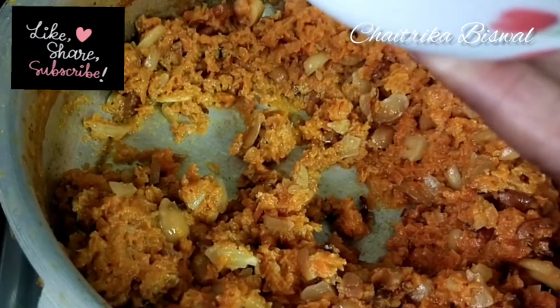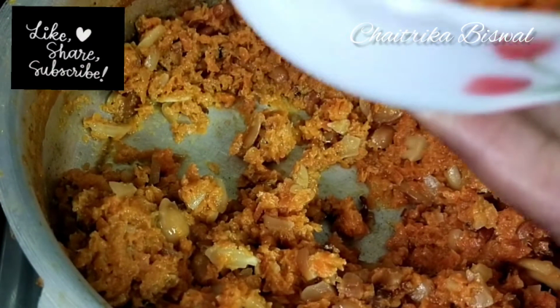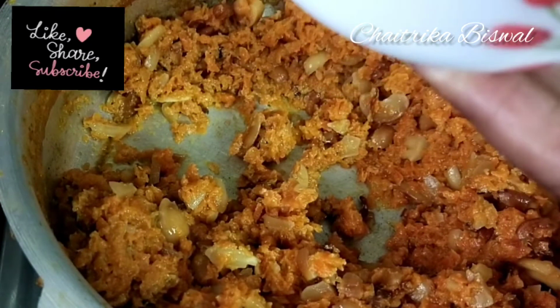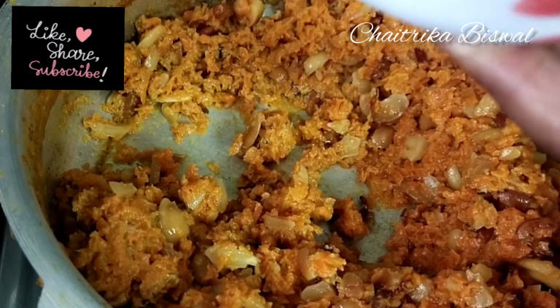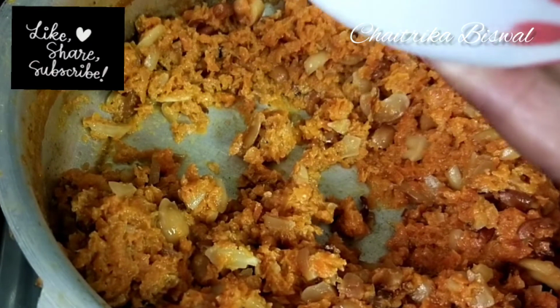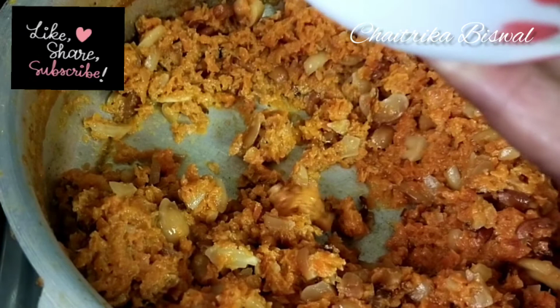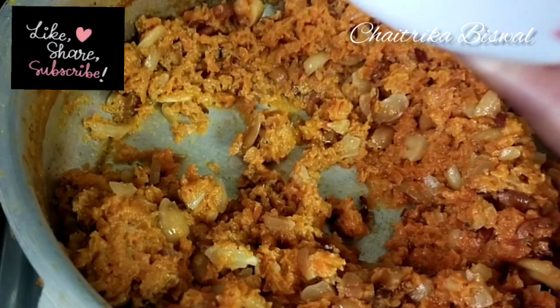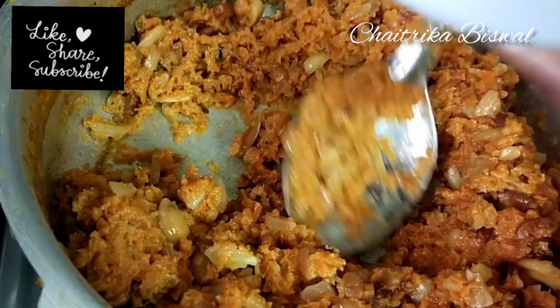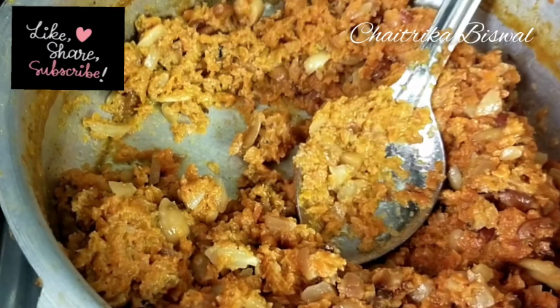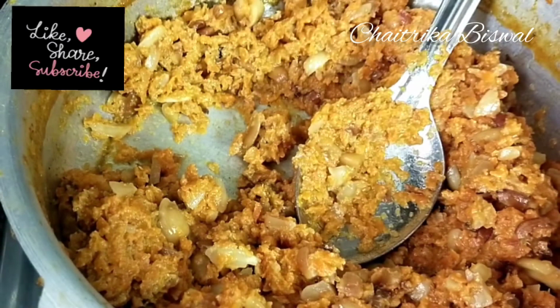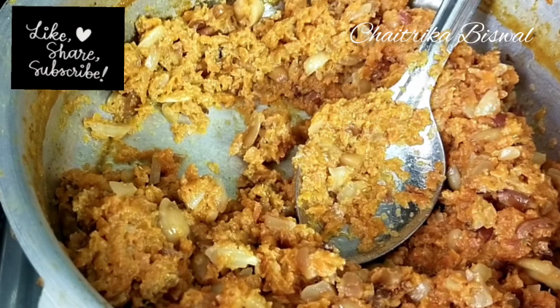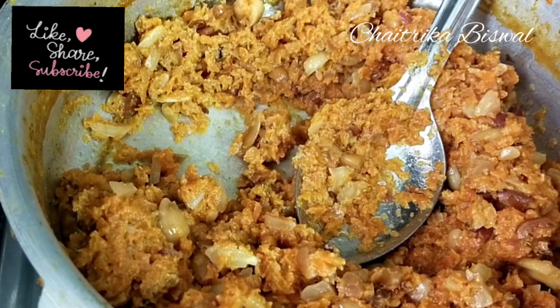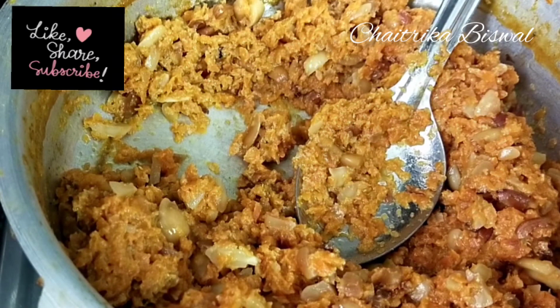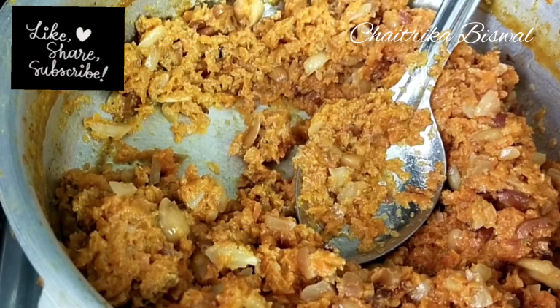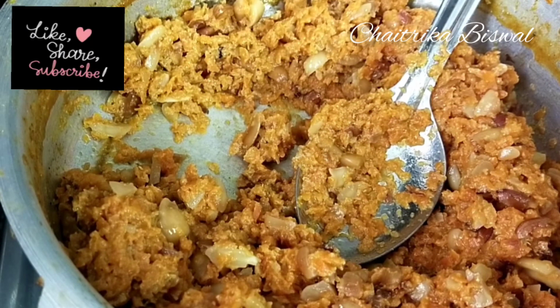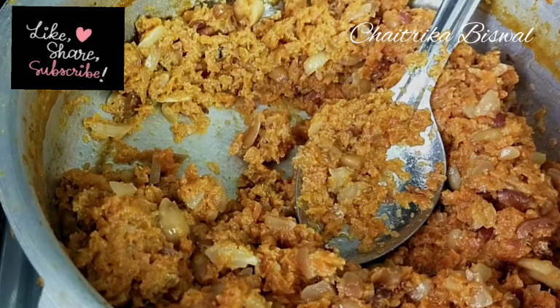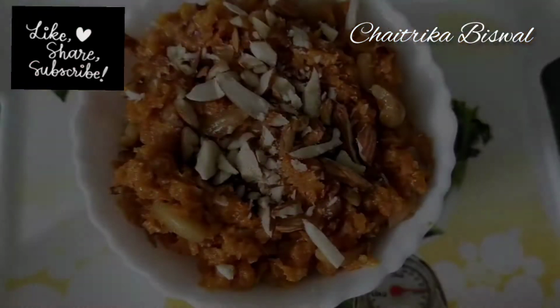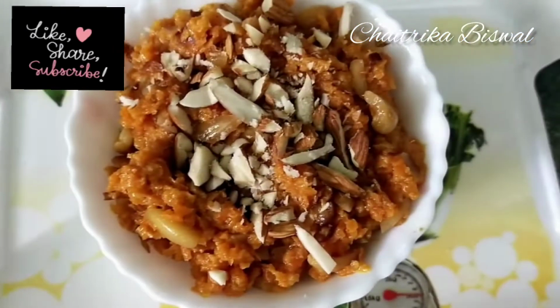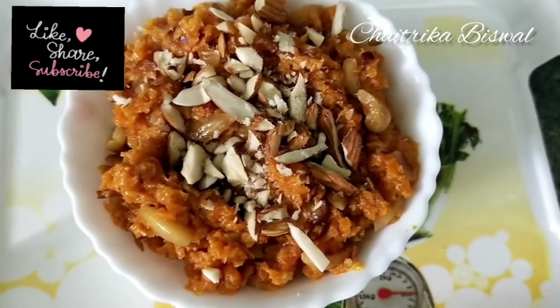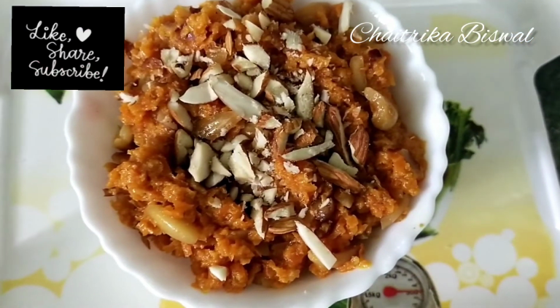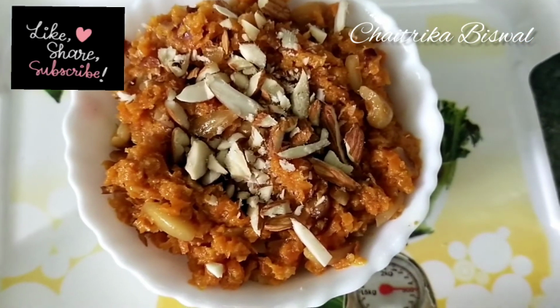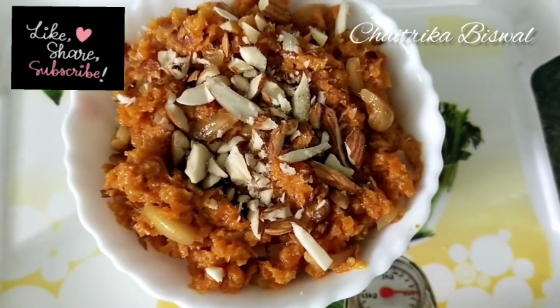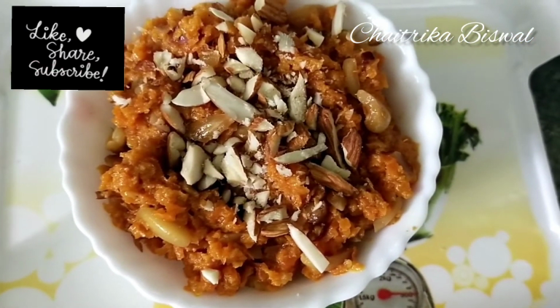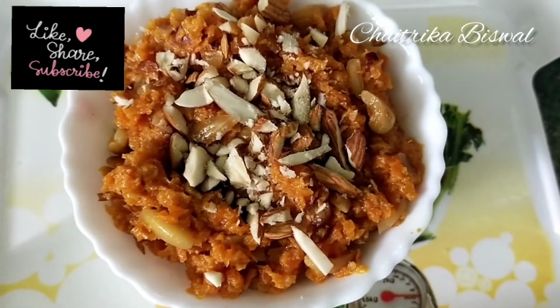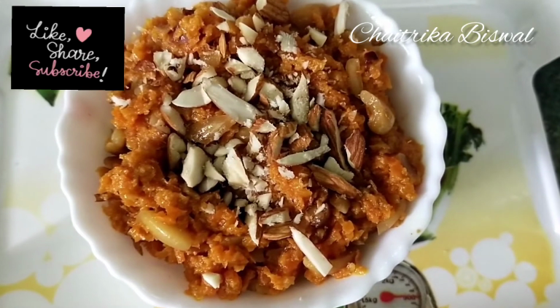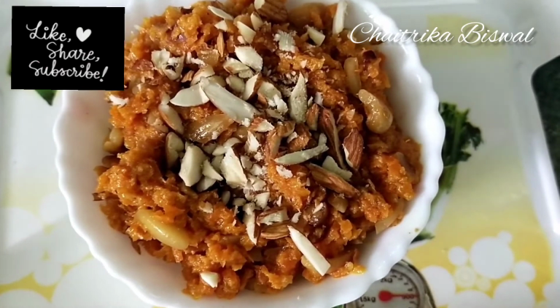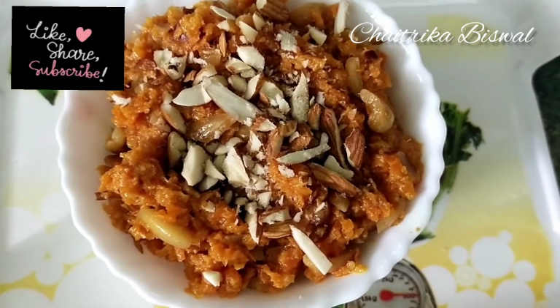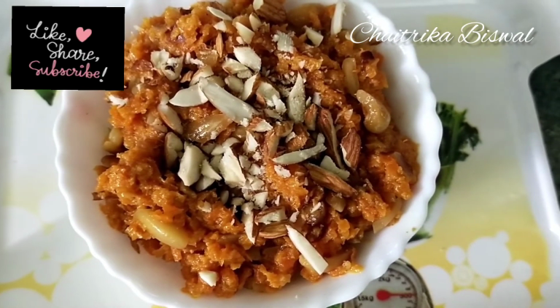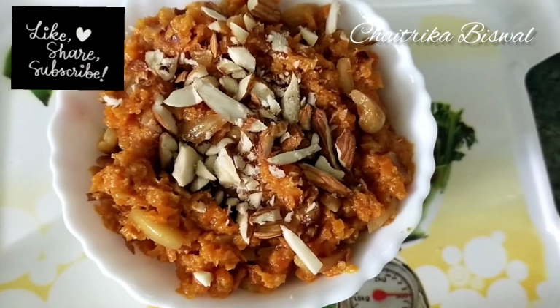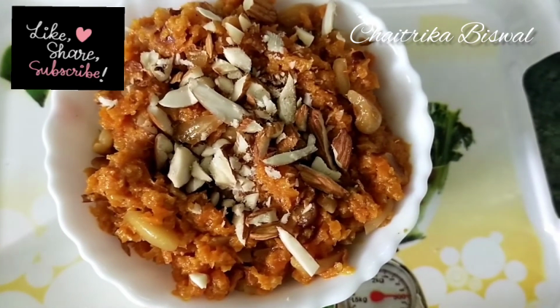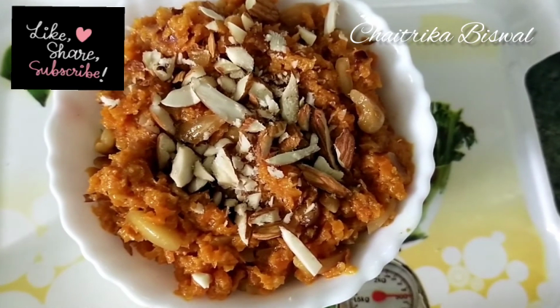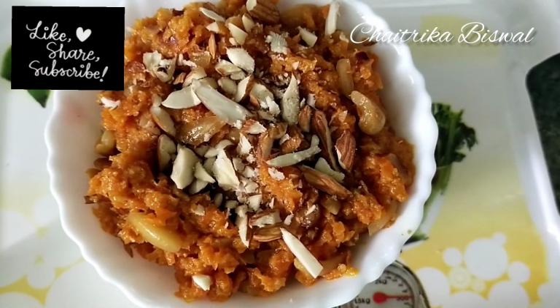If you liked this video, don't forget to like, share, comment, and subscribe to my channel. Hit that bell icon so you get a notification whenever I post a new video. Thank you so much for watching.